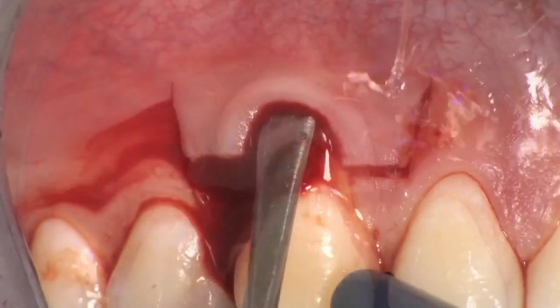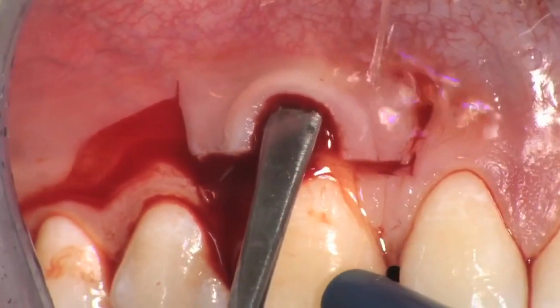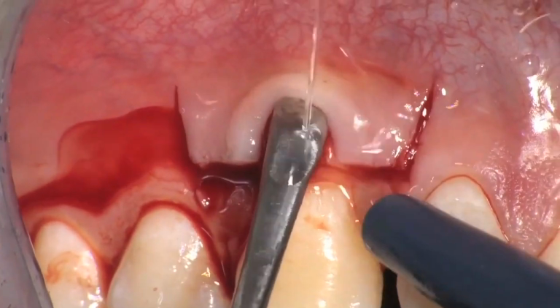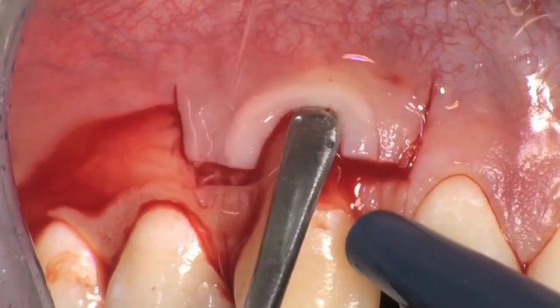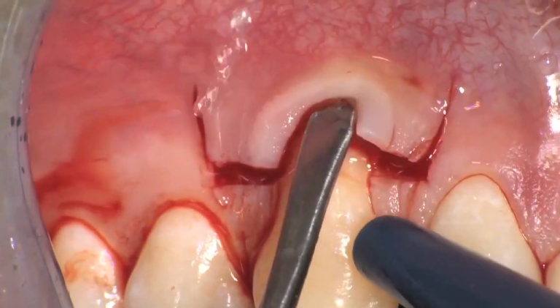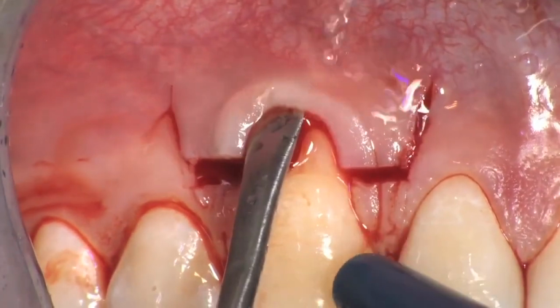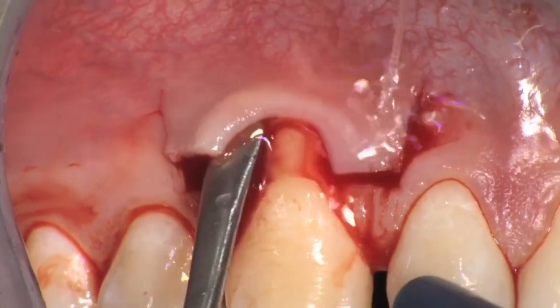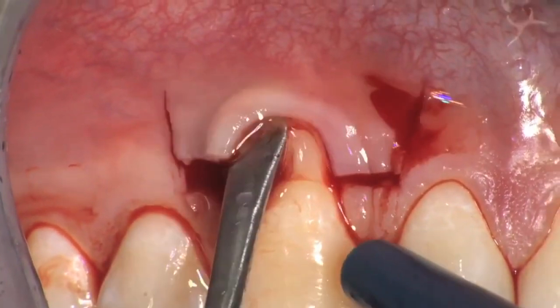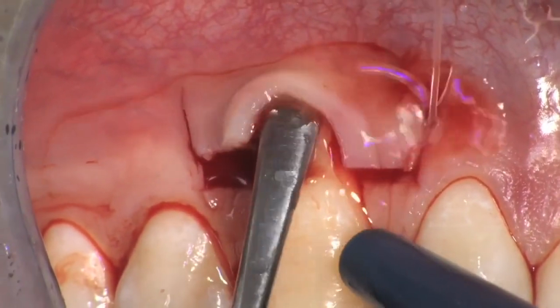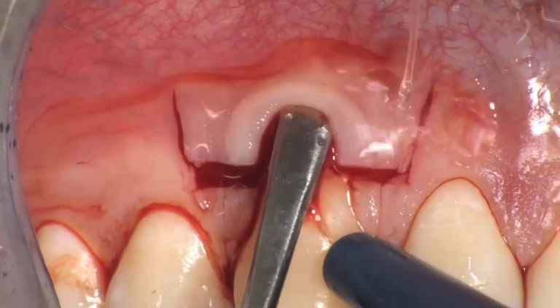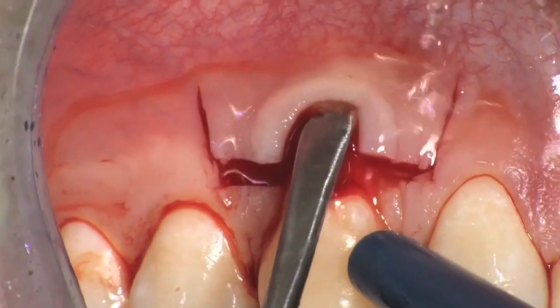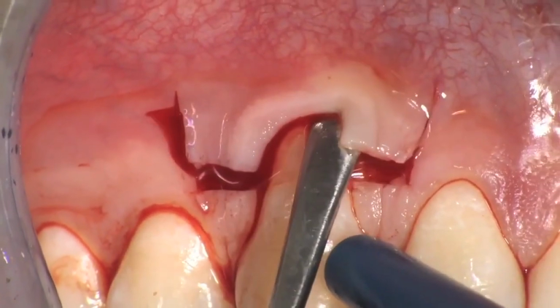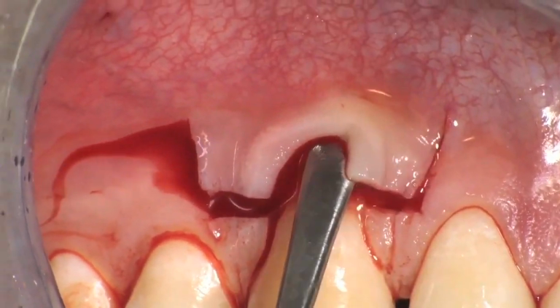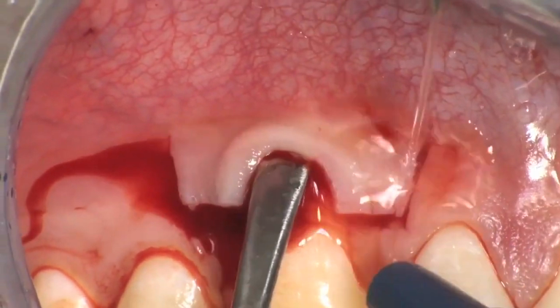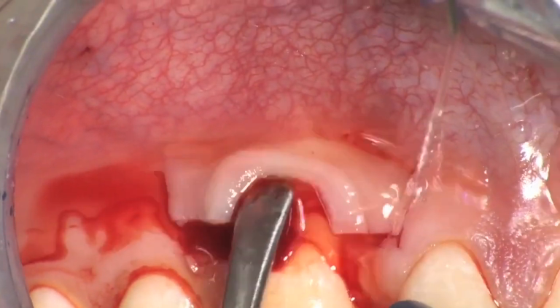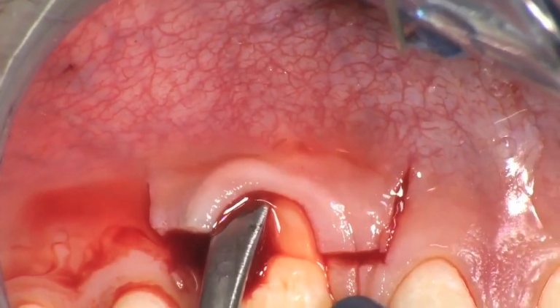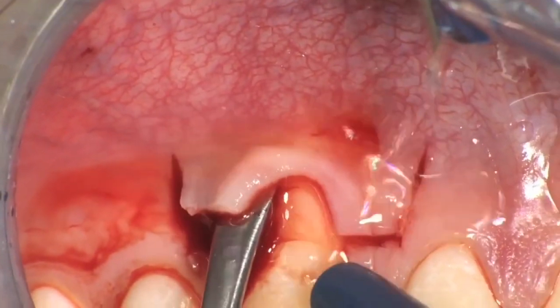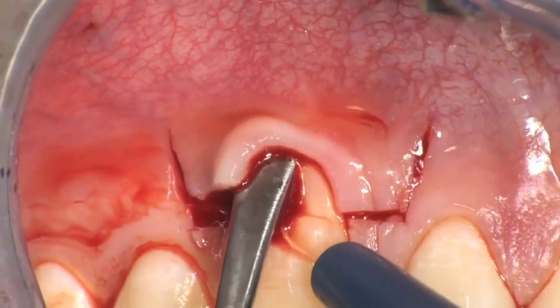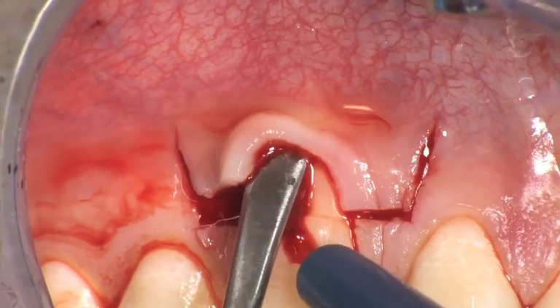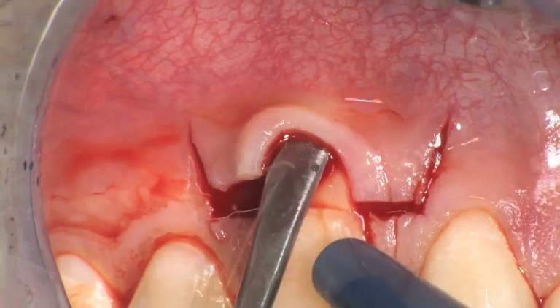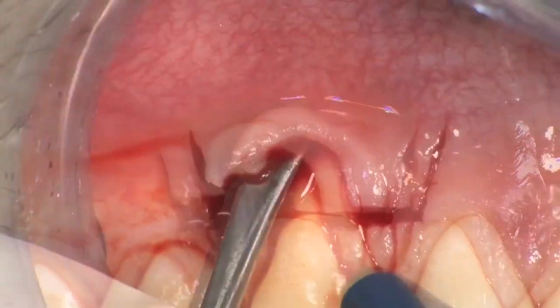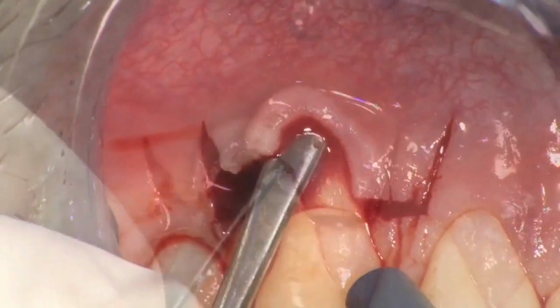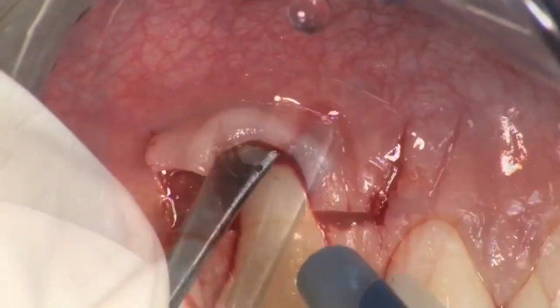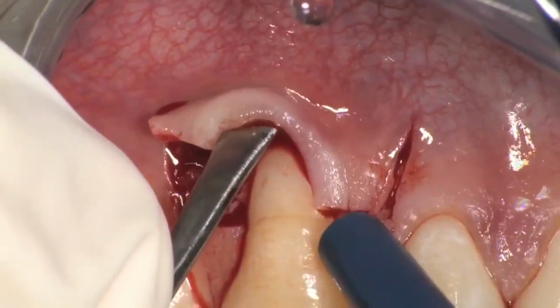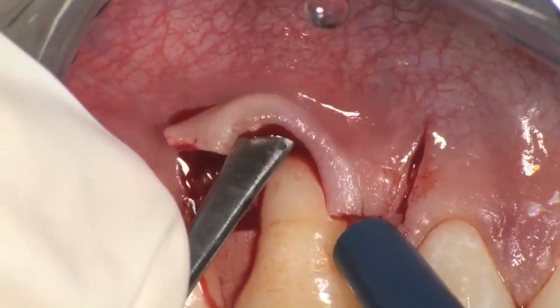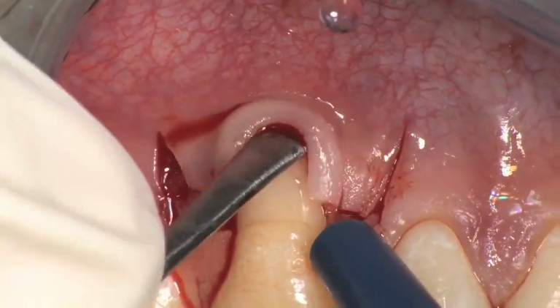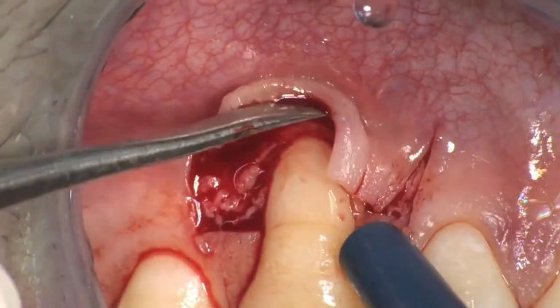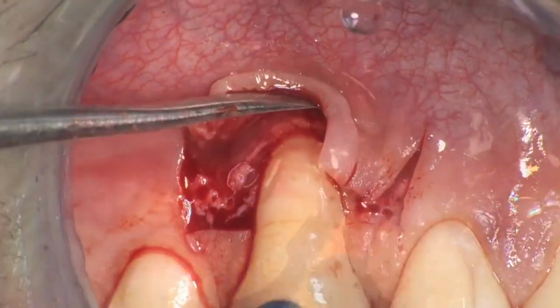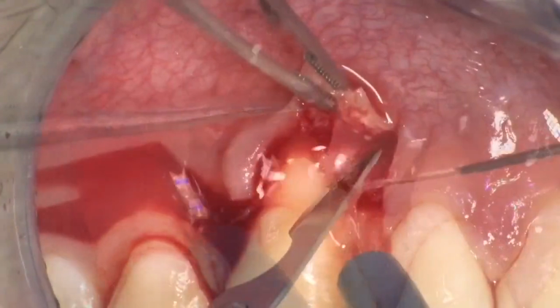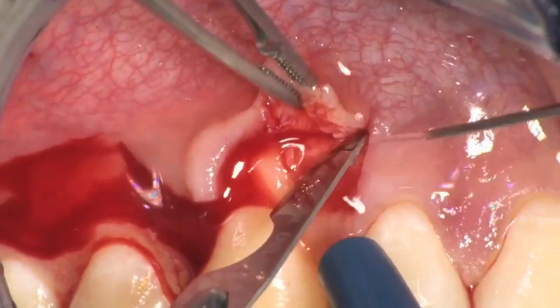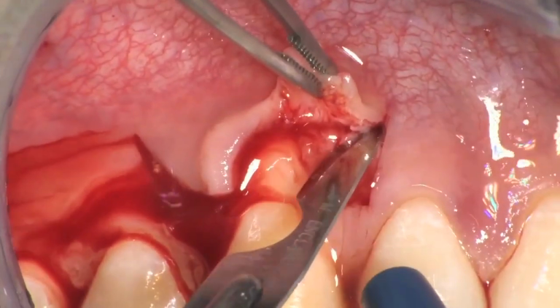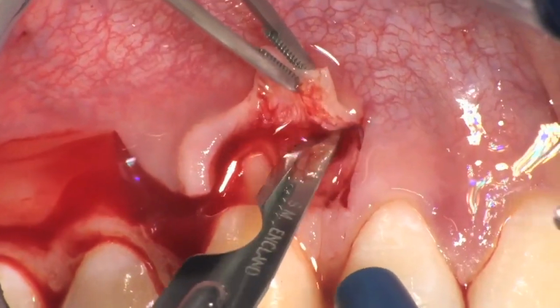The soft tissue apical to the root exposure is elevated to full thickness, inserting a small periosteal elevator into the probable area and proceeding in the apical direction in order to expose 2 to 3 mm of bone beyond the bone crest.